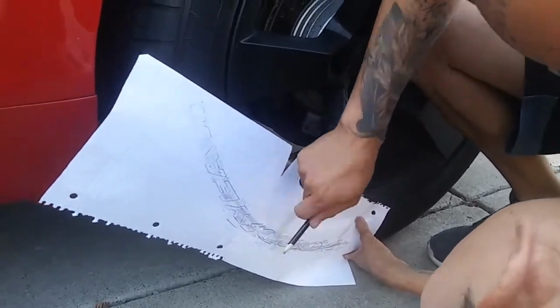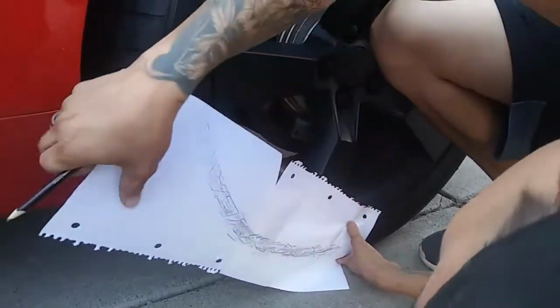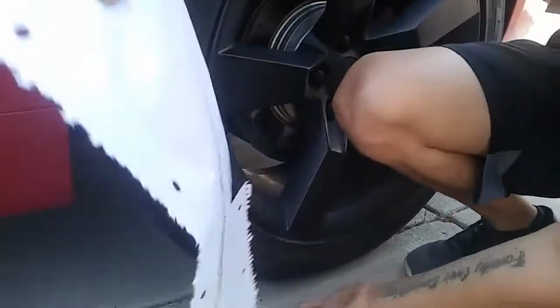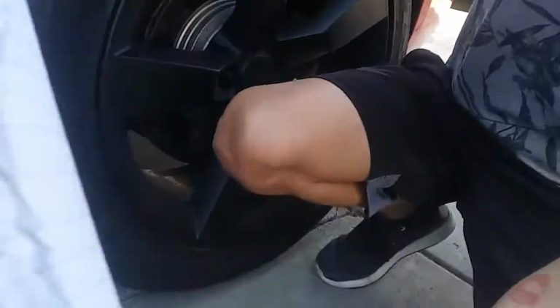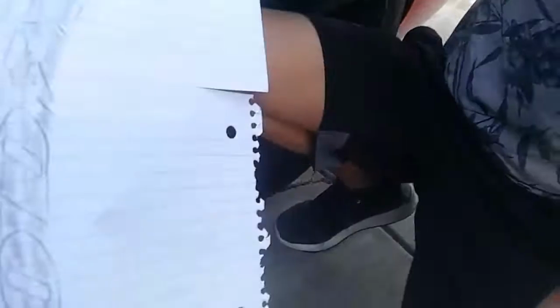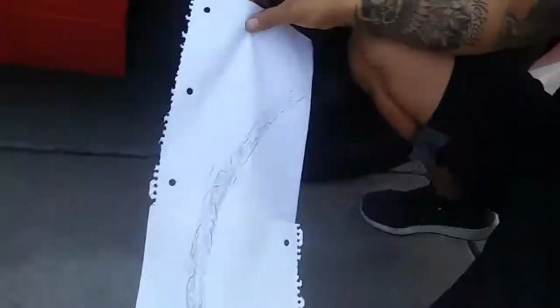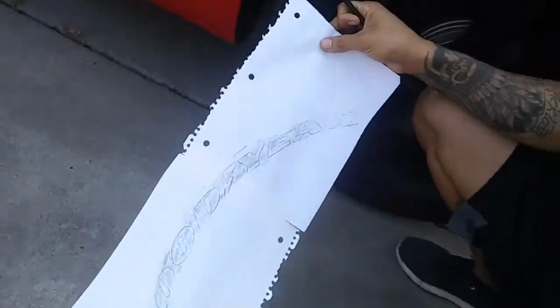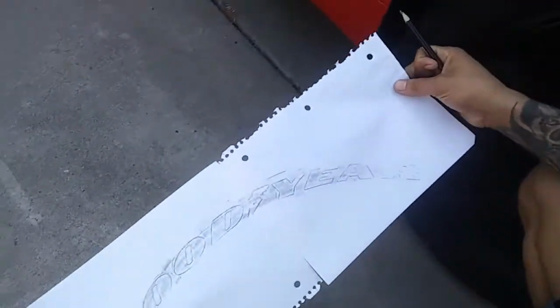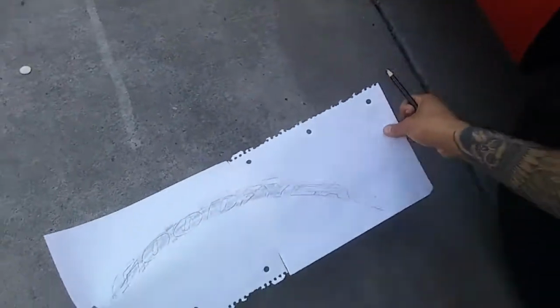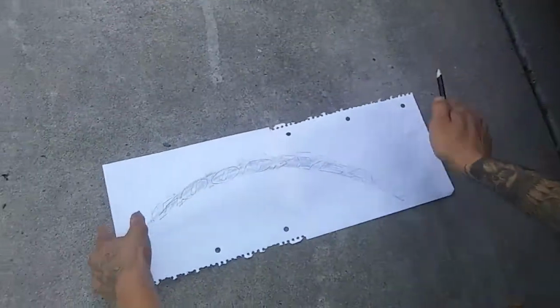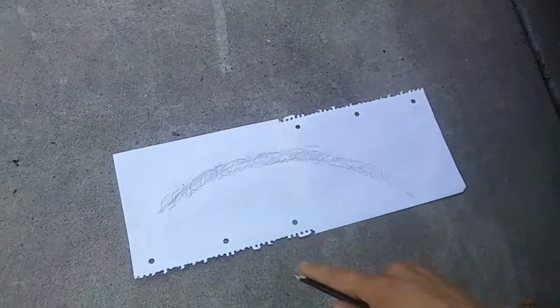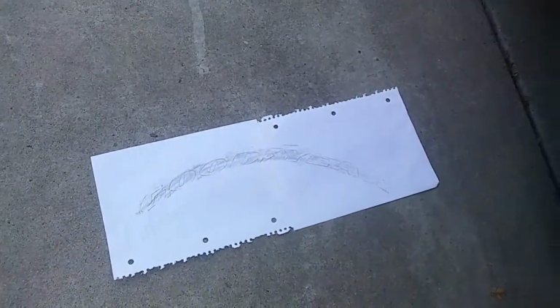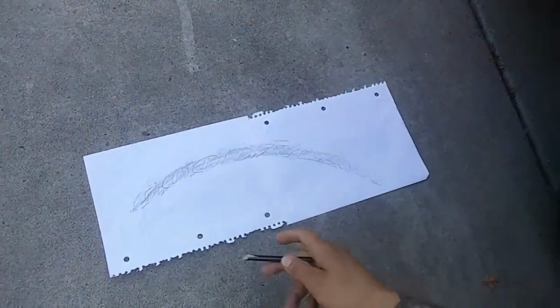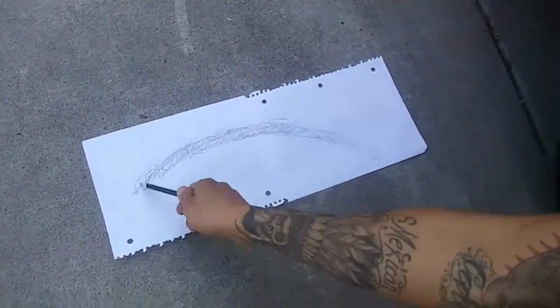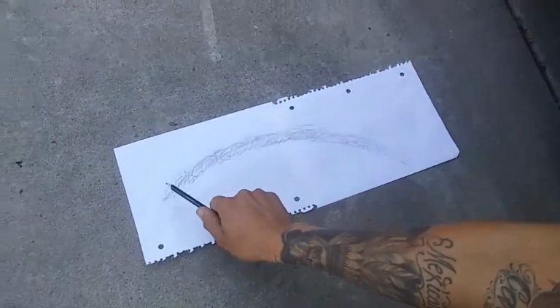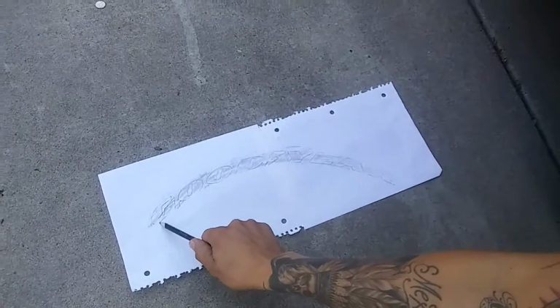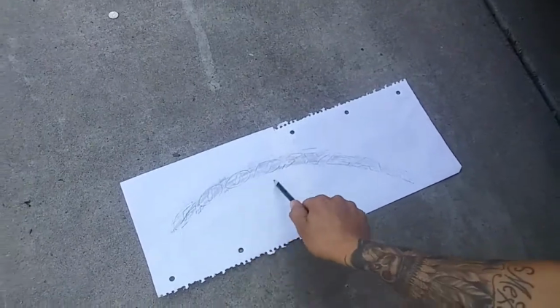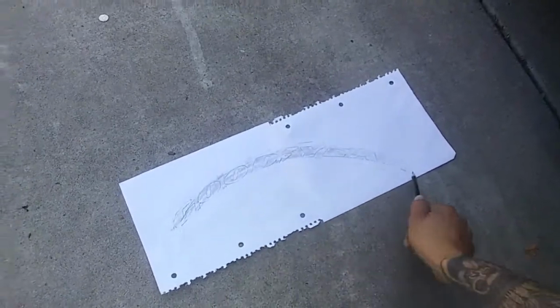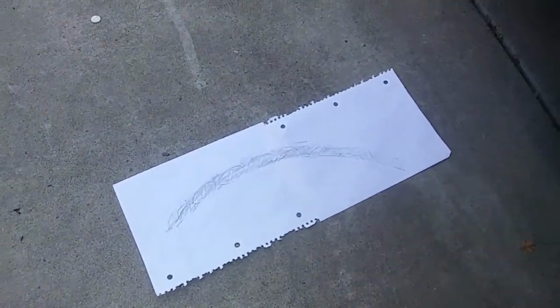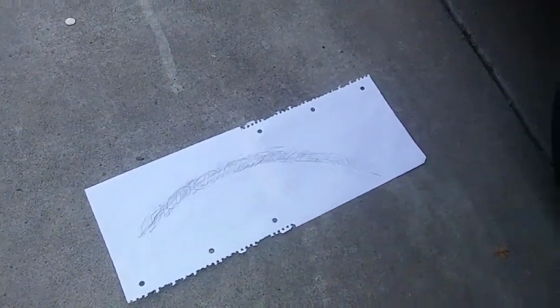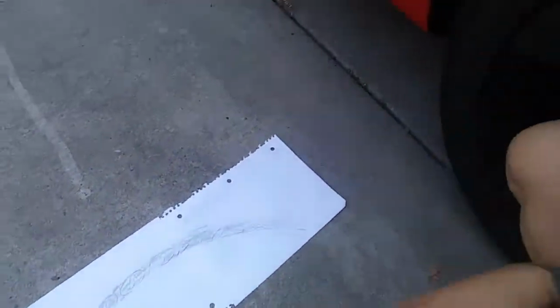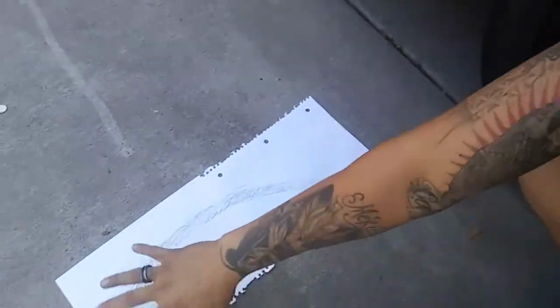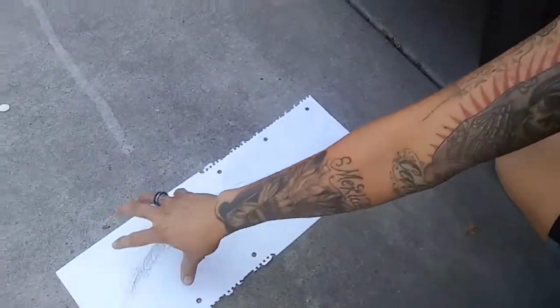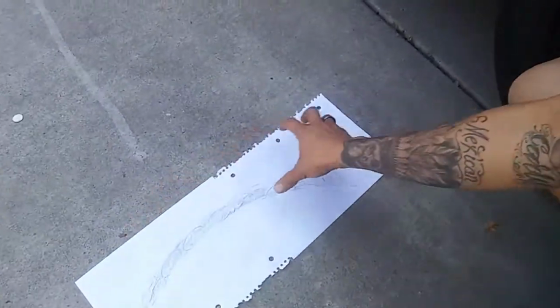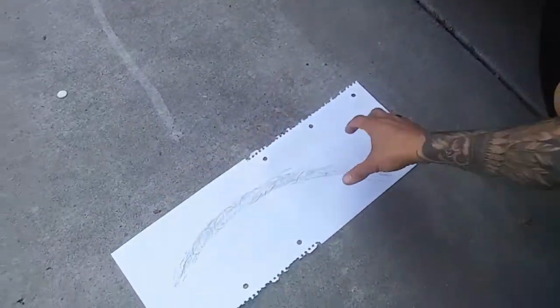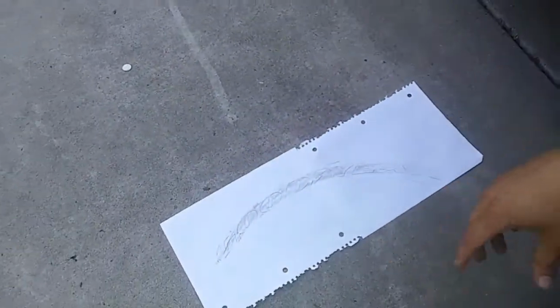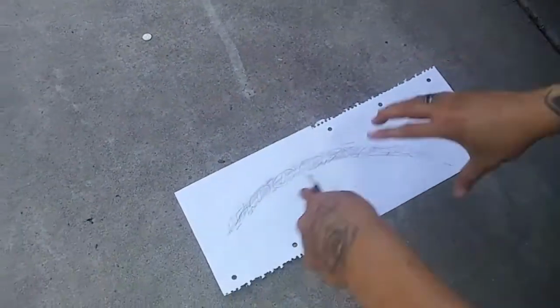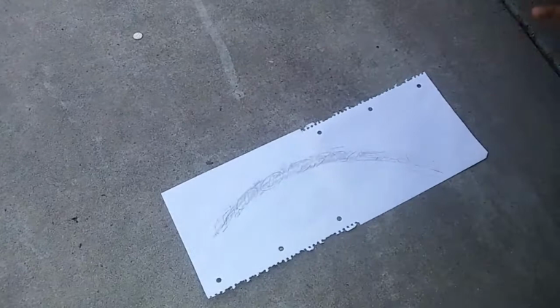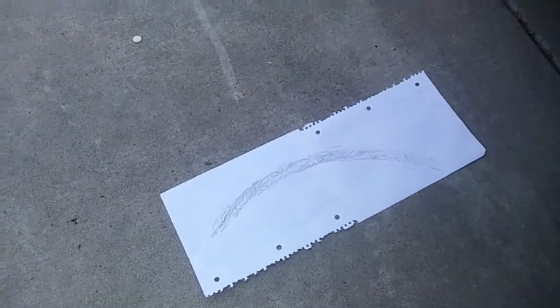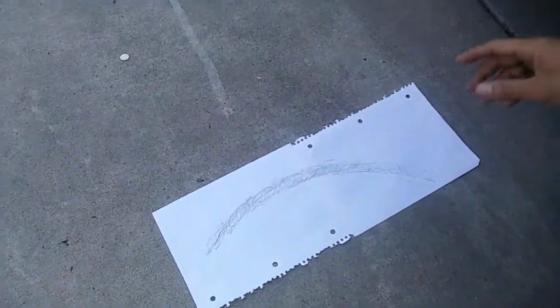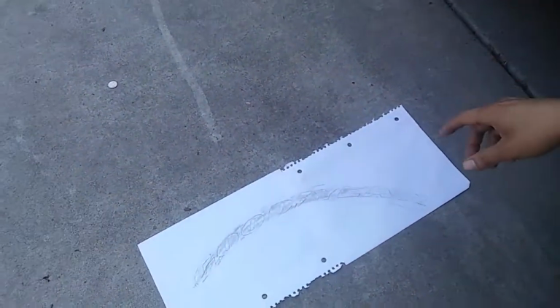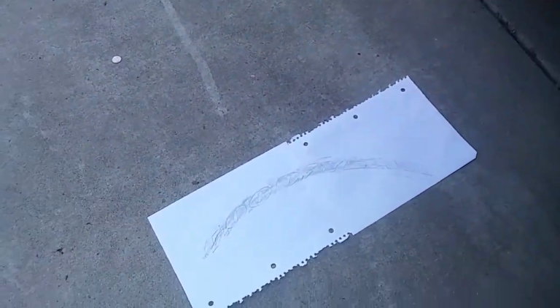It might not be the best, but you guys get the idea. You guys can see it right now — it says perfectly 'Goodyear' with the right curvature for the tire.